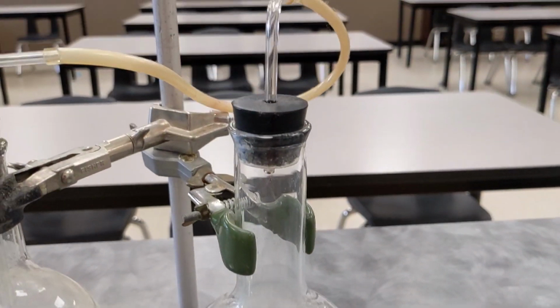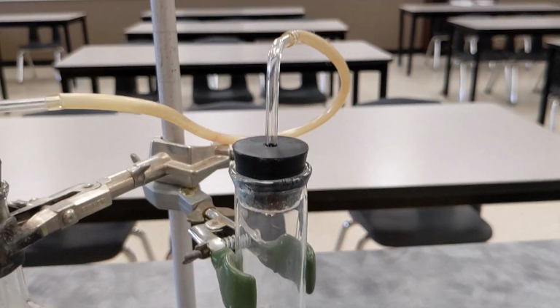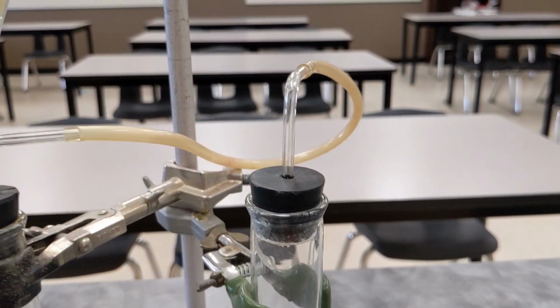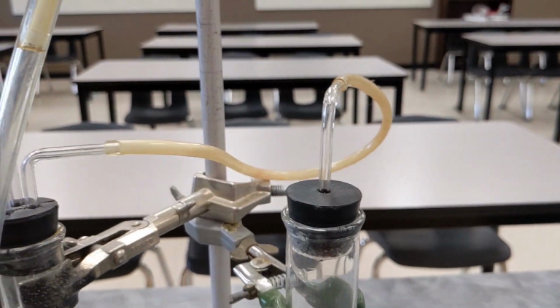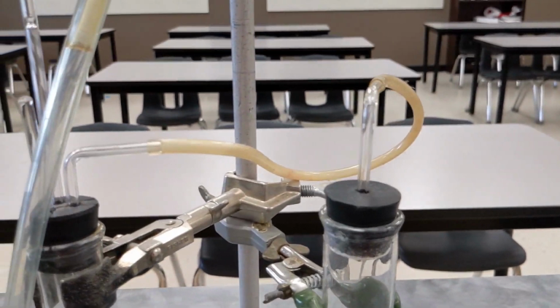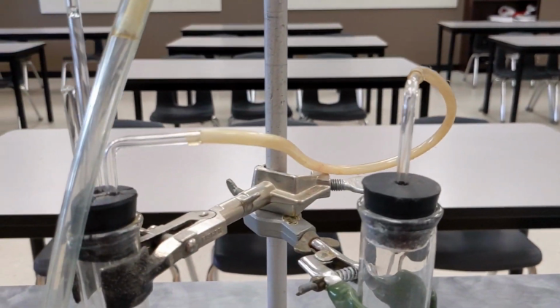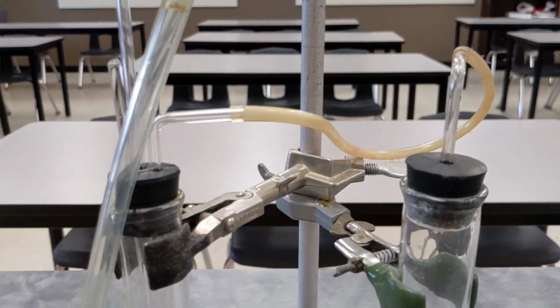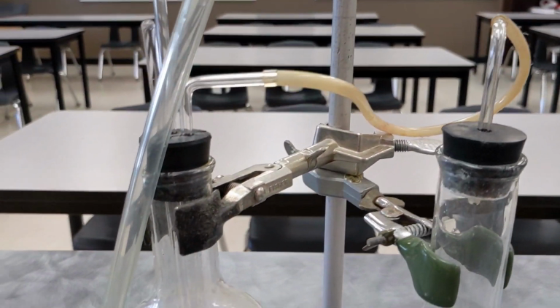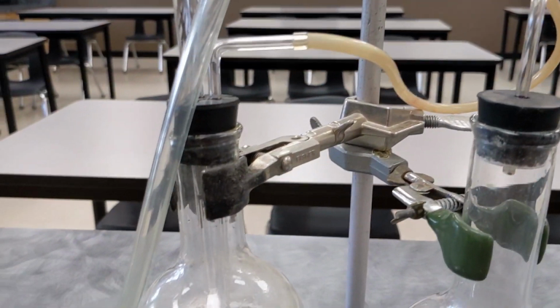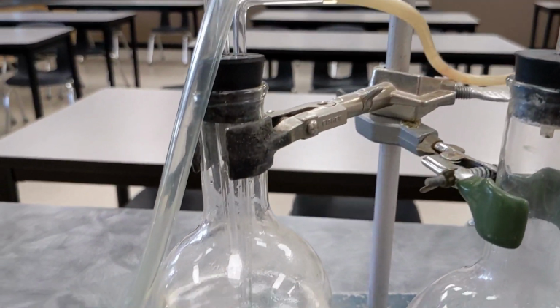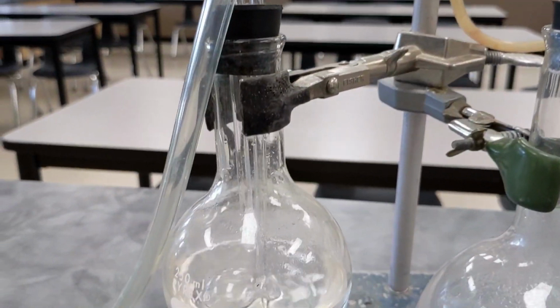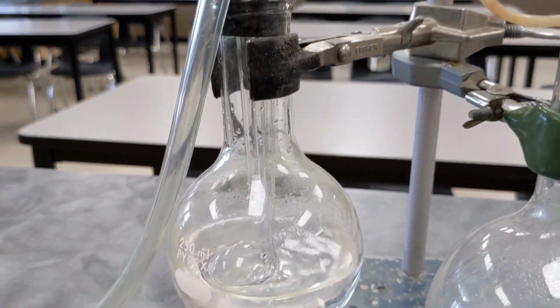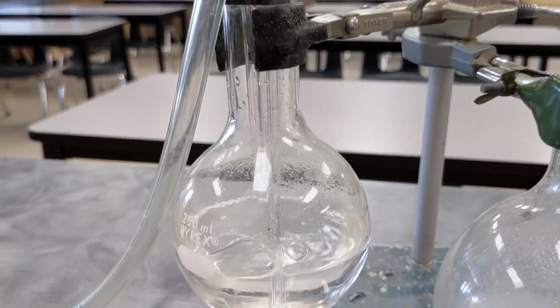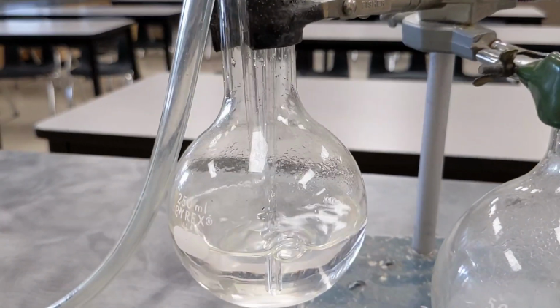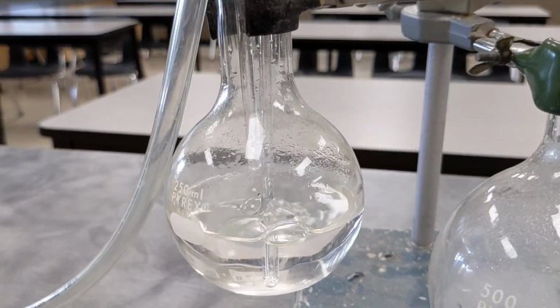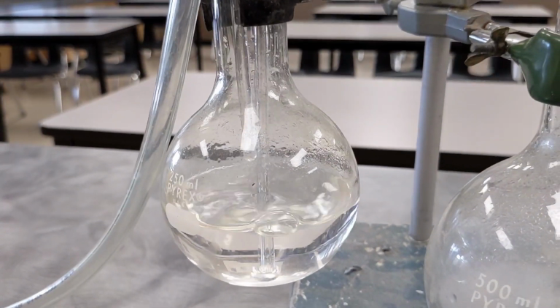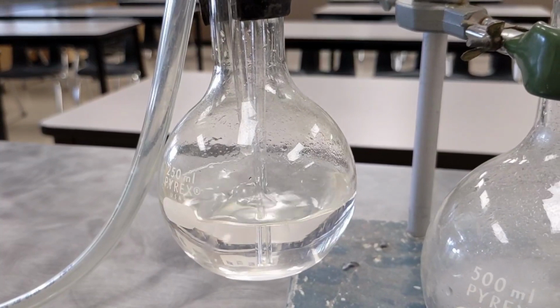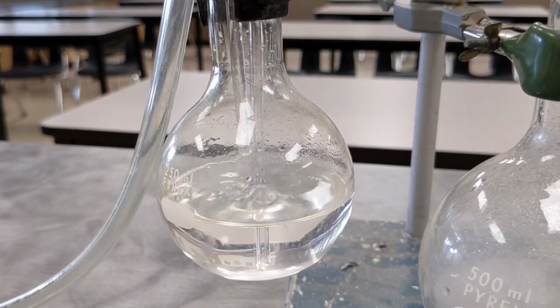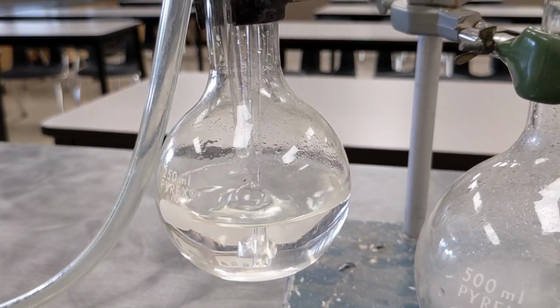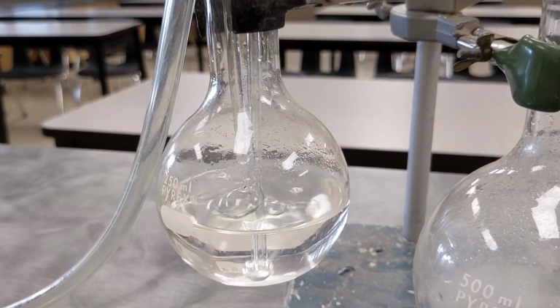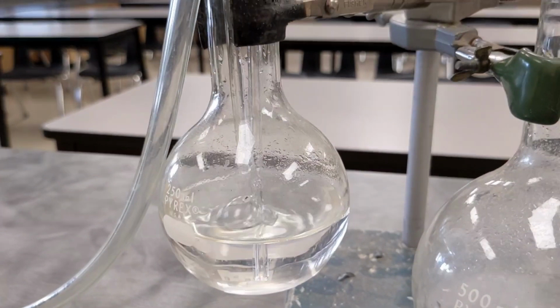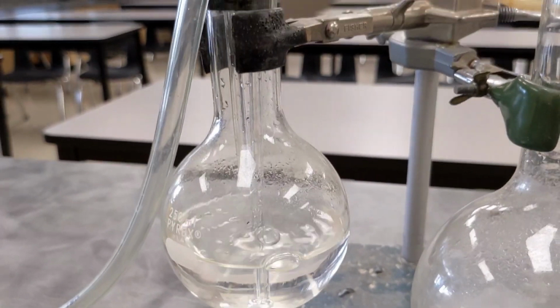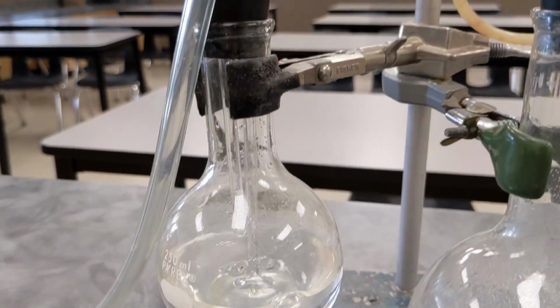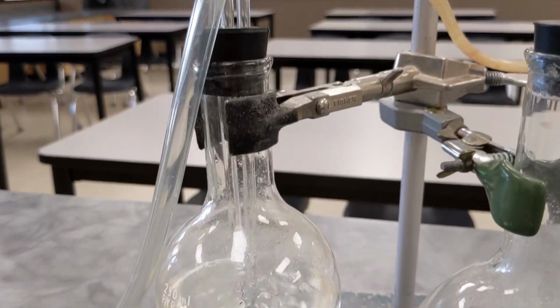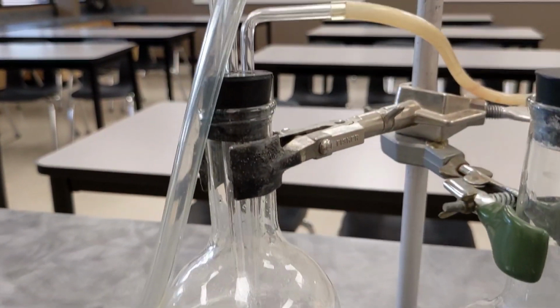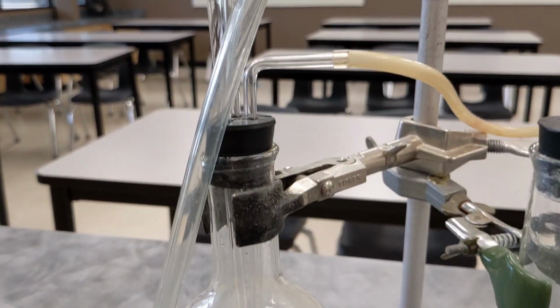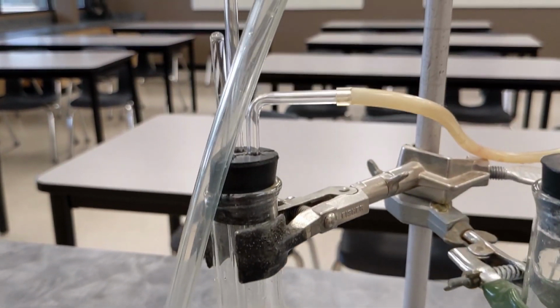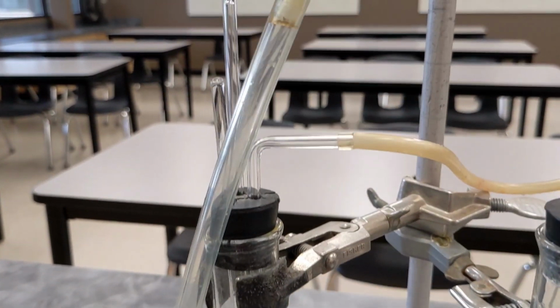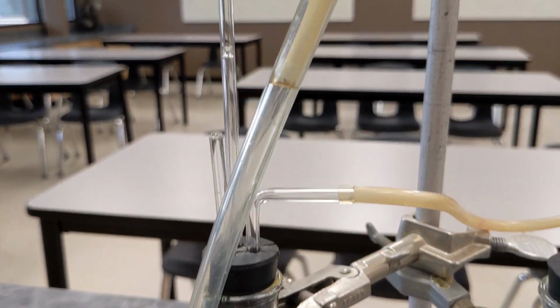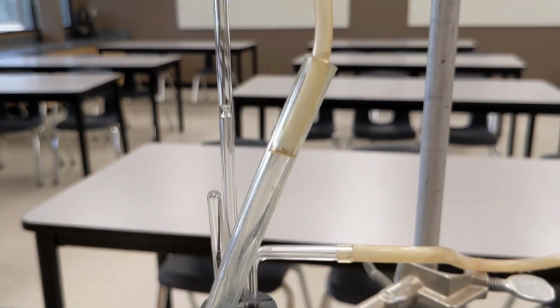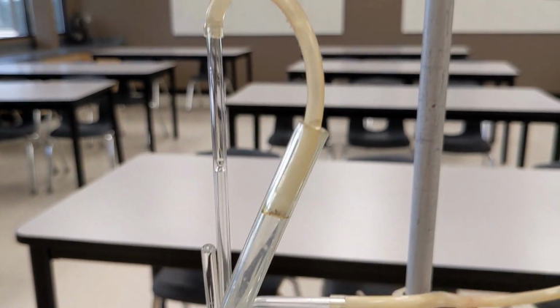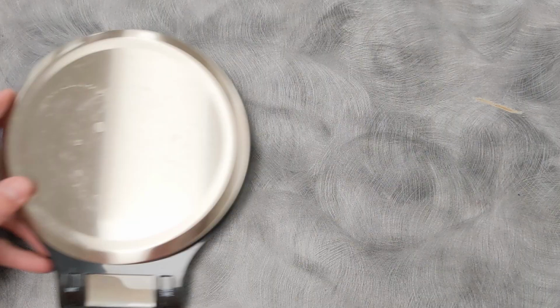The hydrogen is produced in this larger flask, travels through this tubing into the smaller one. Here, I'm going to bubble the gas through water — that's going to help remove some of the acidic vapors that are produced along with the hydrogen.